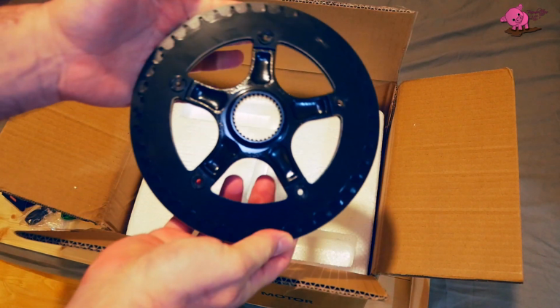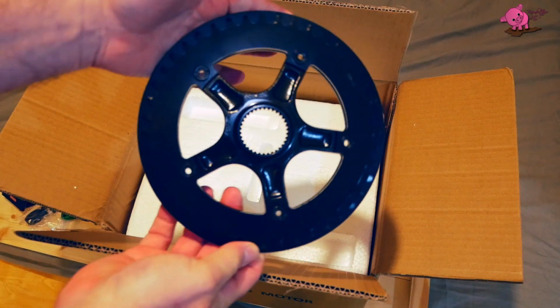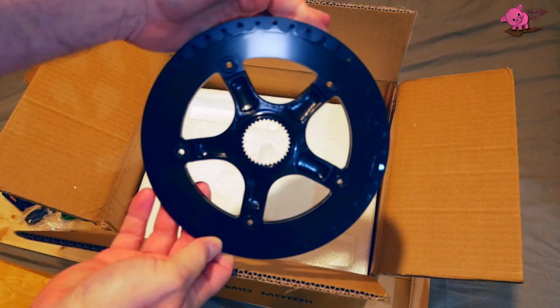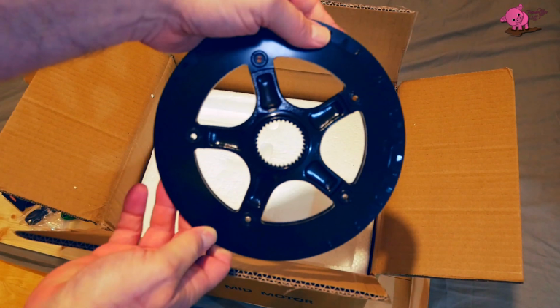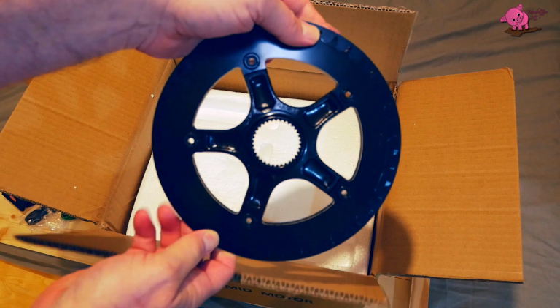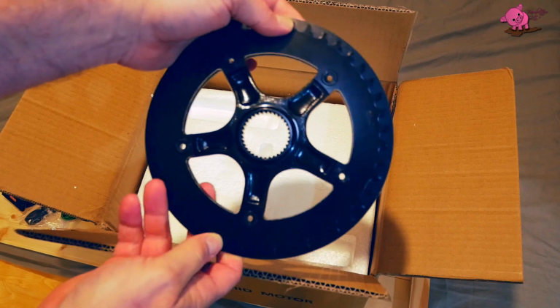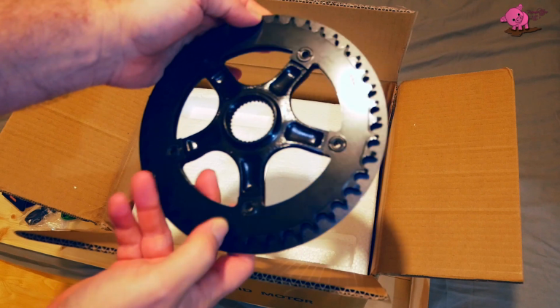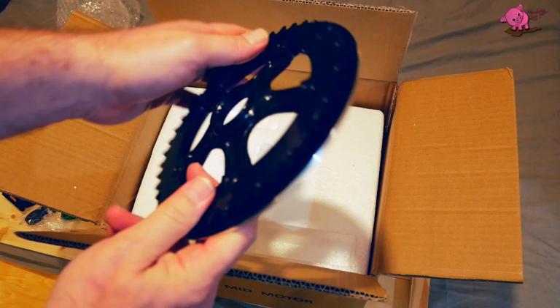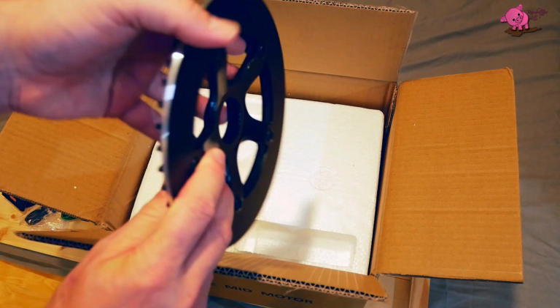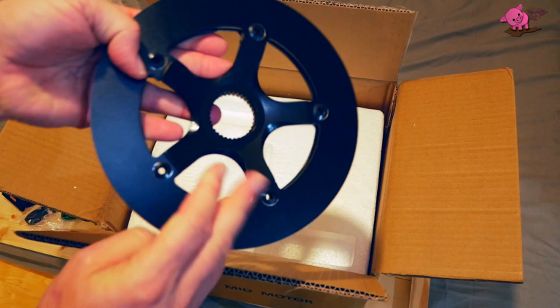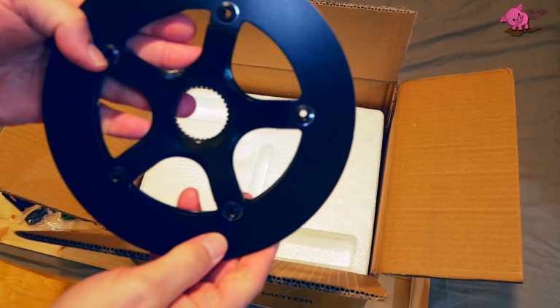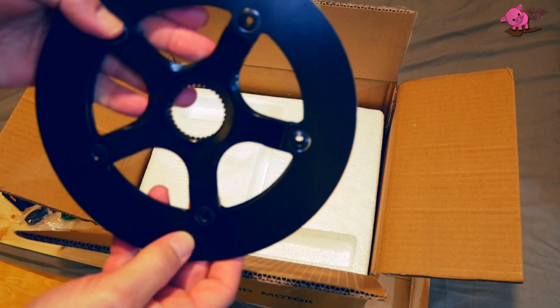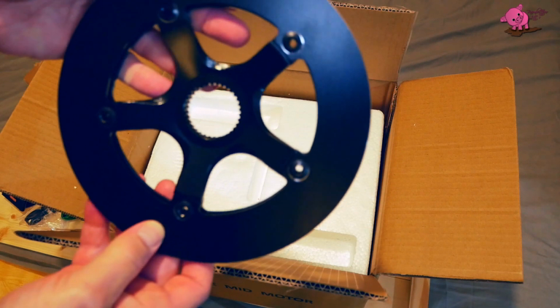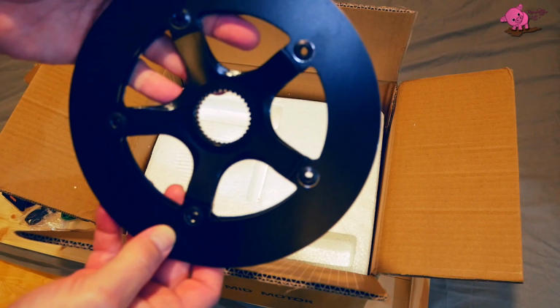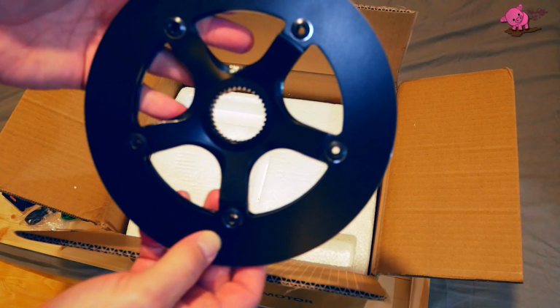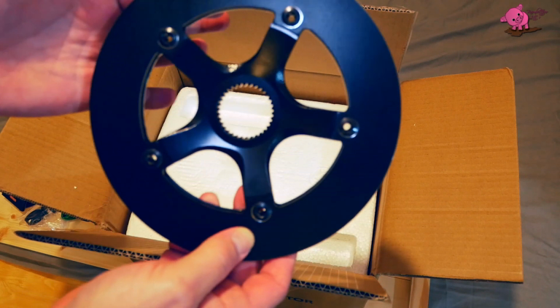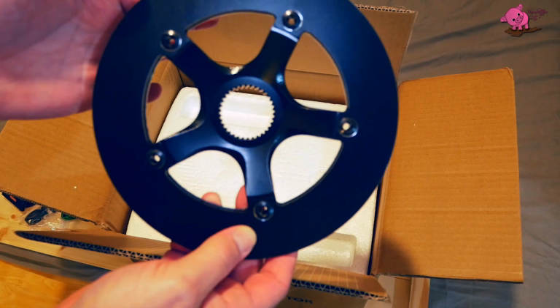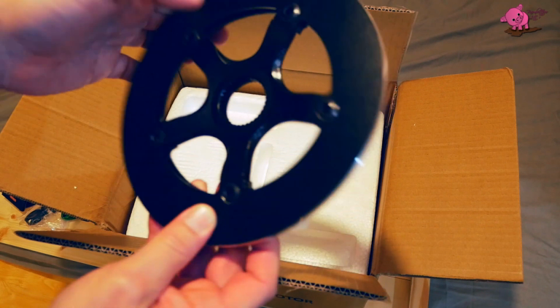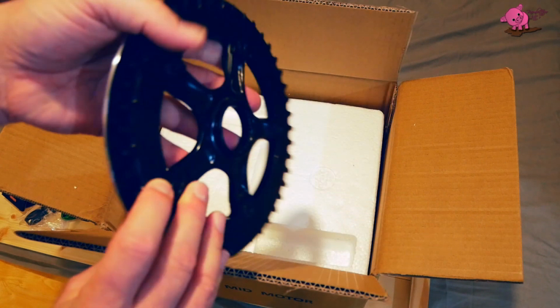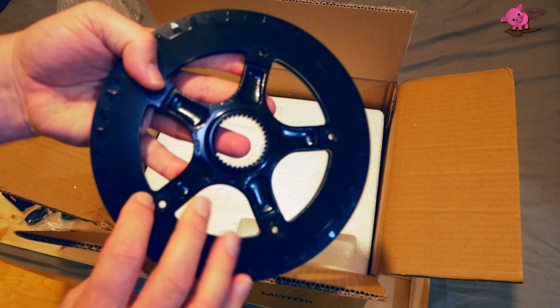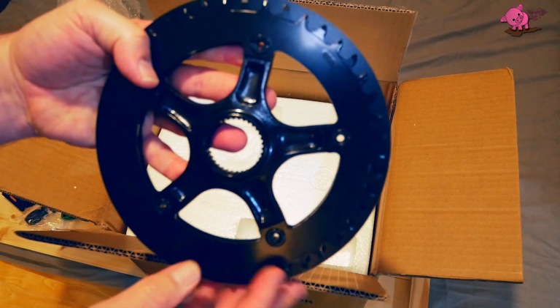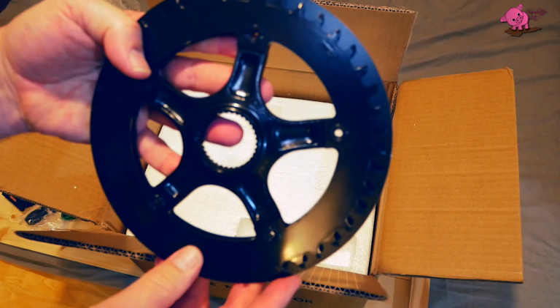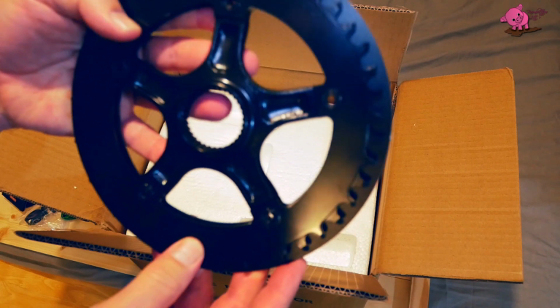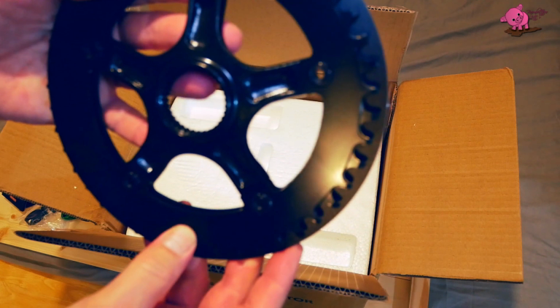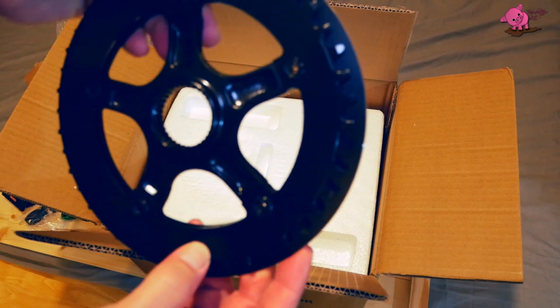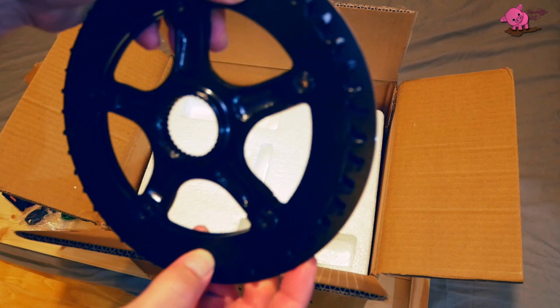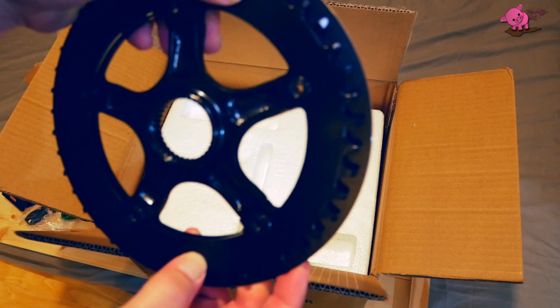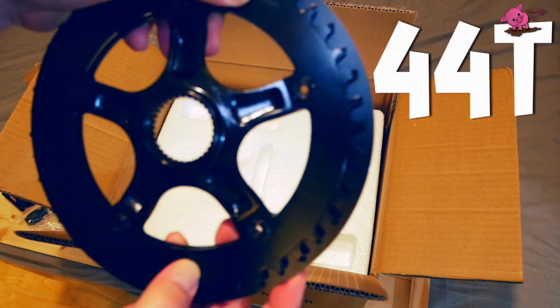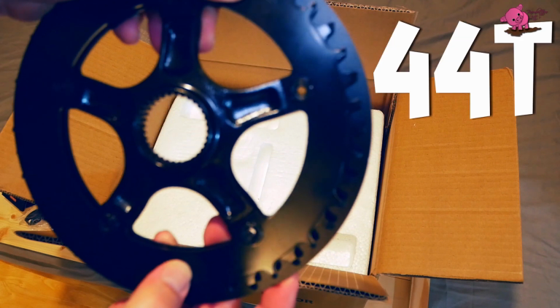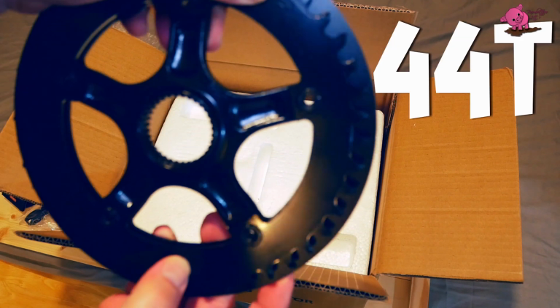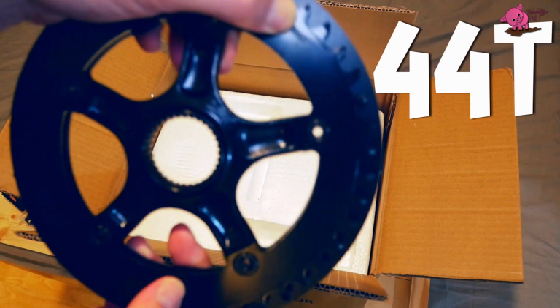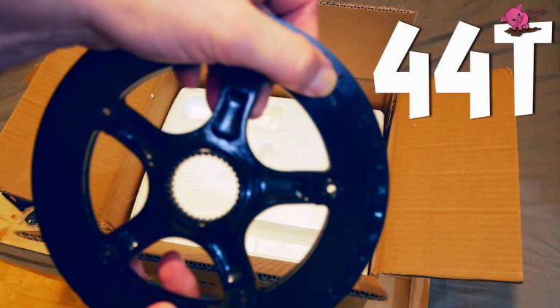So this is the front crank with a multi-spline centre that fits the motor, and it has a 44 tooth.